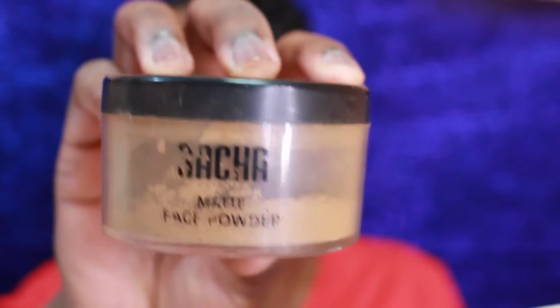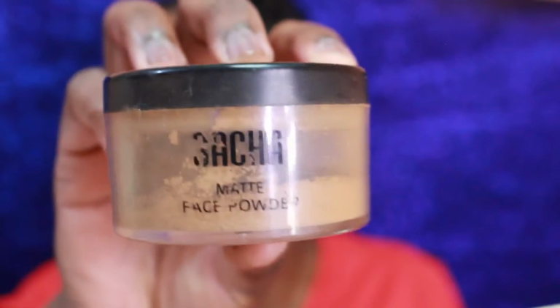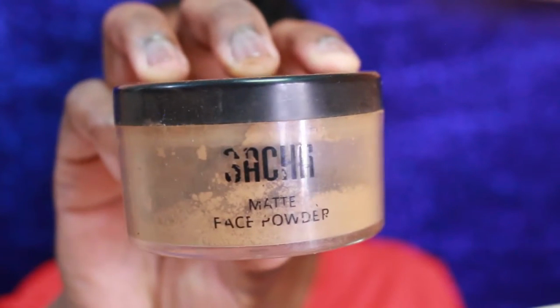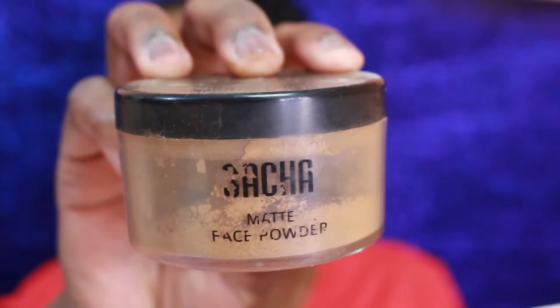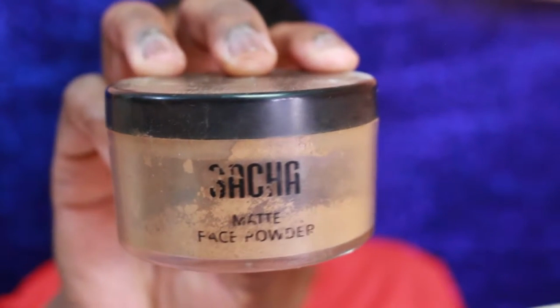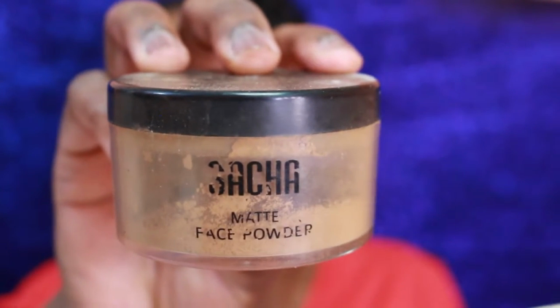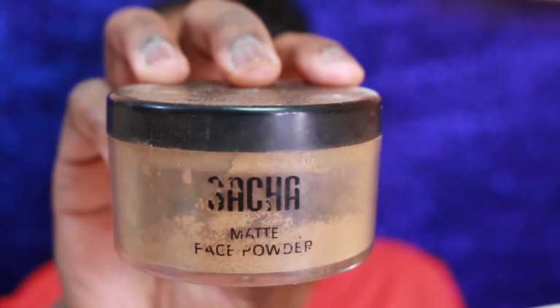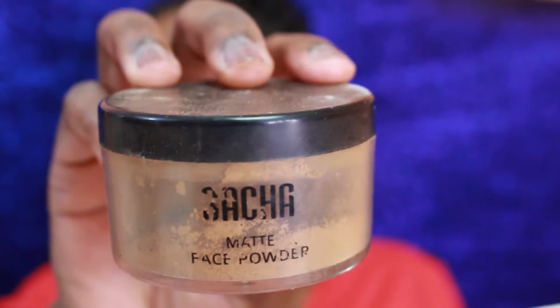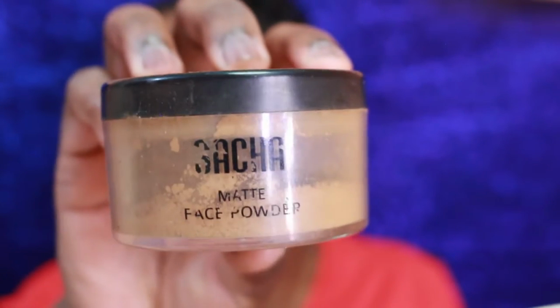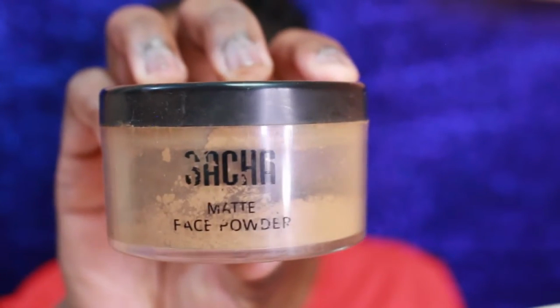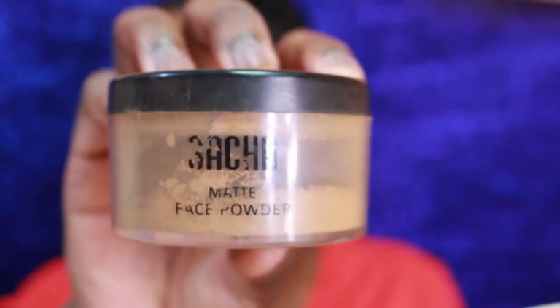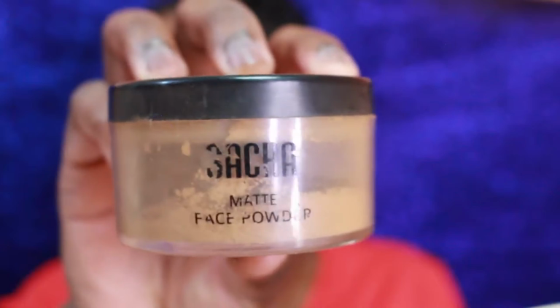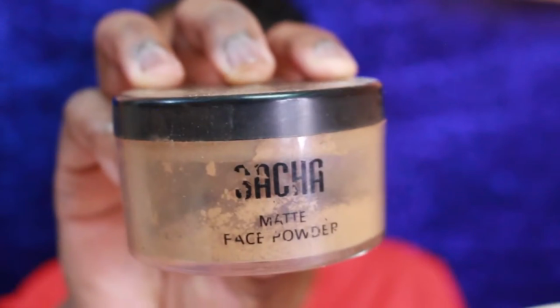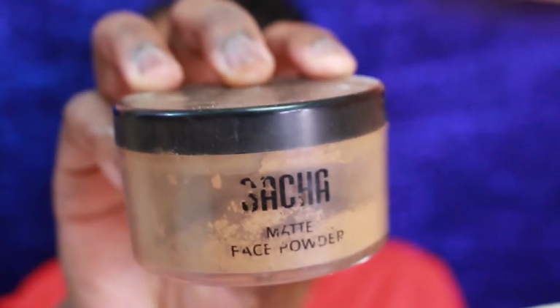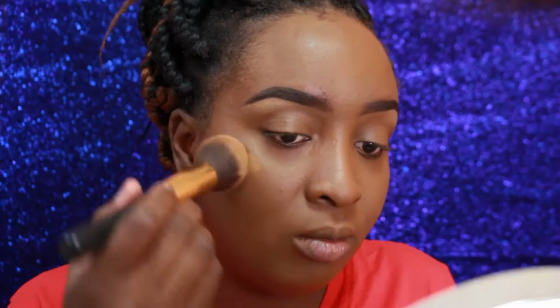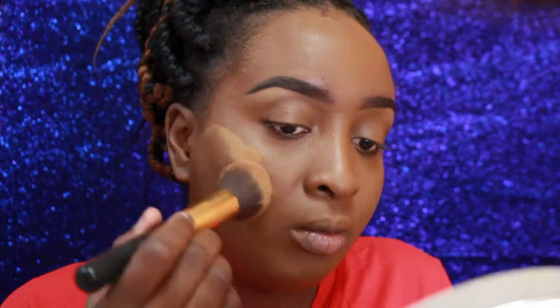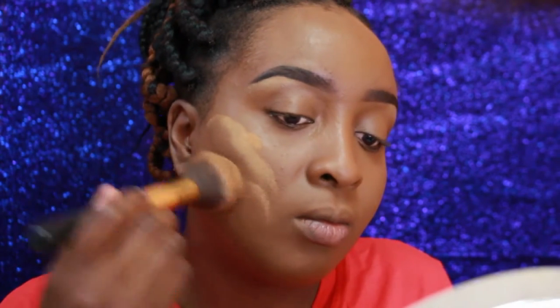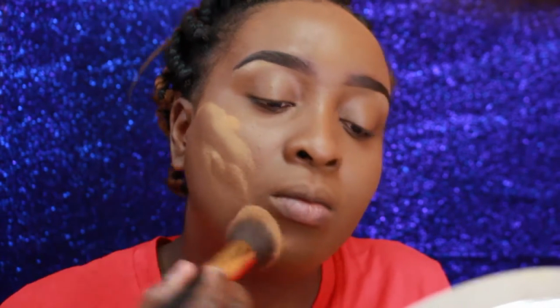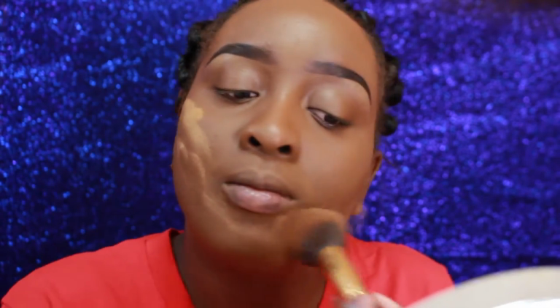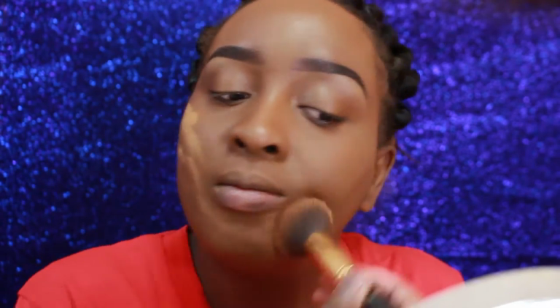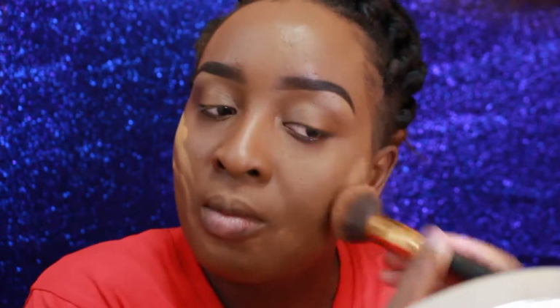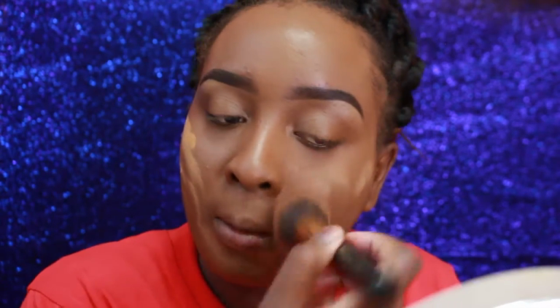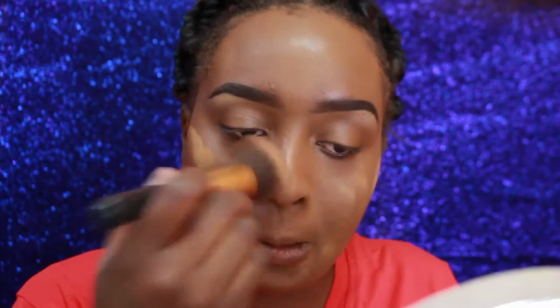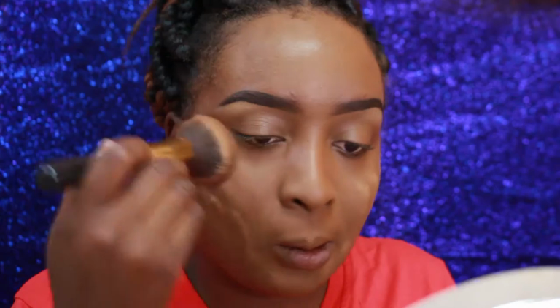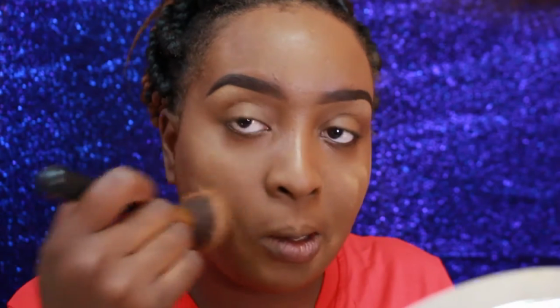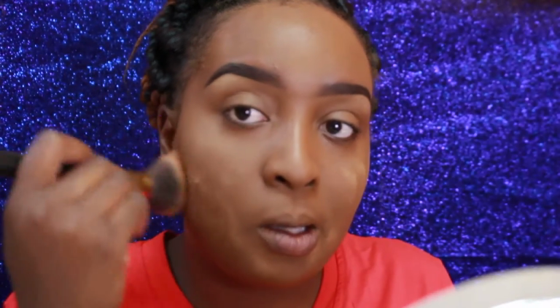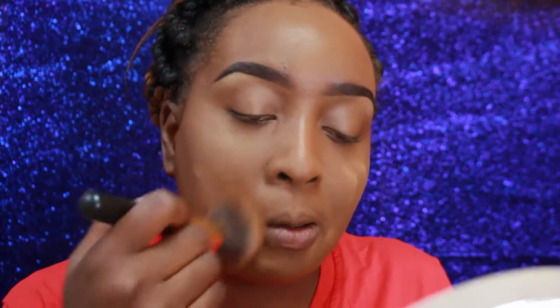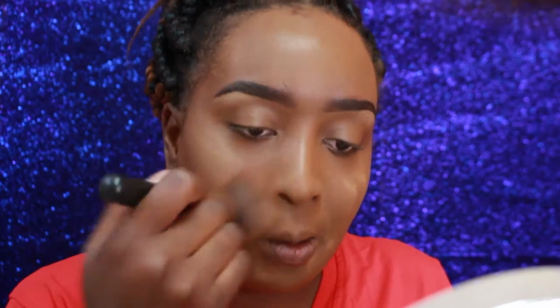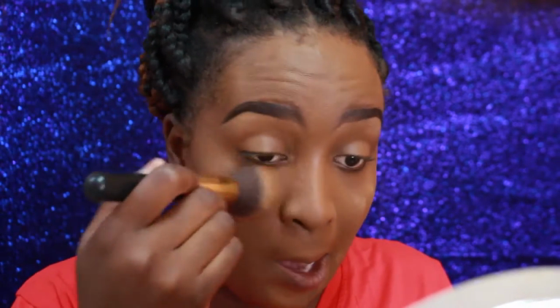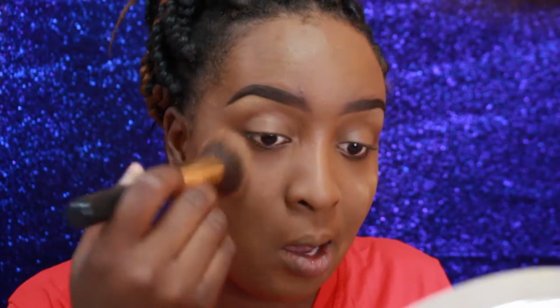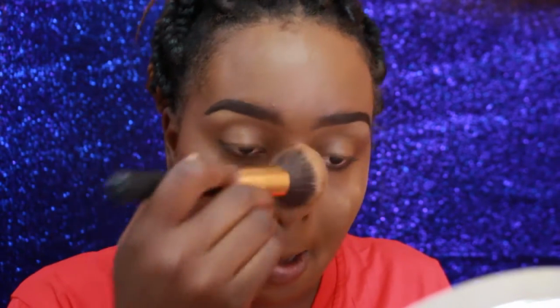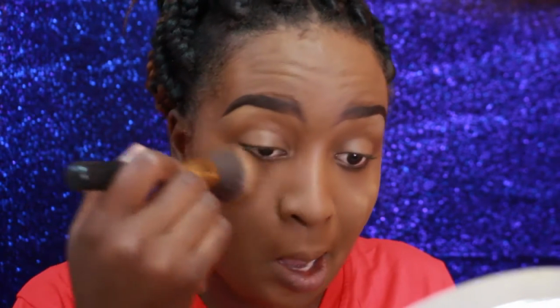Sasha Matte face powder is a face powder that I use on a daily basis. Yes, it's a little bit messy, but I find that it is easy to use and it blends into my skin flawlessly.